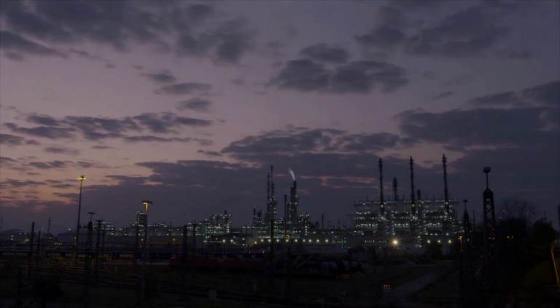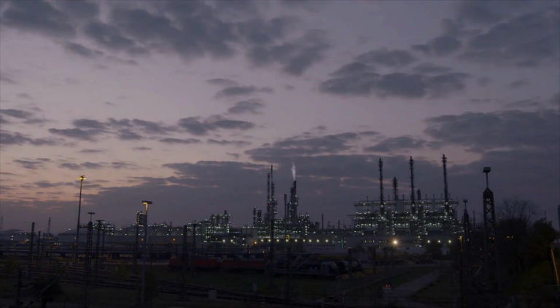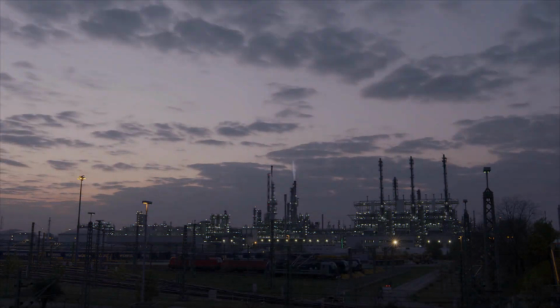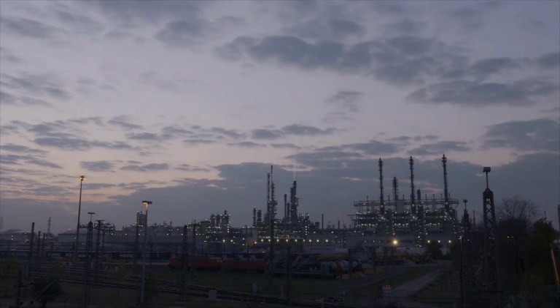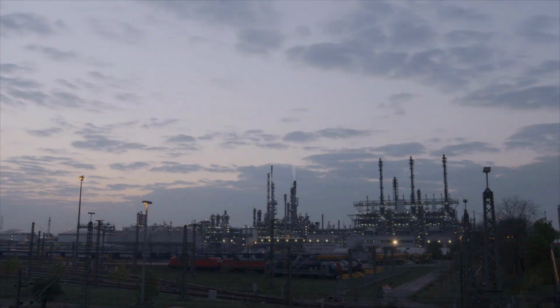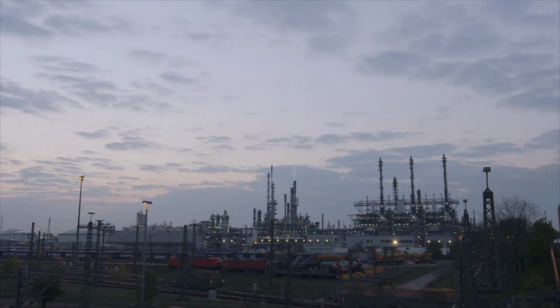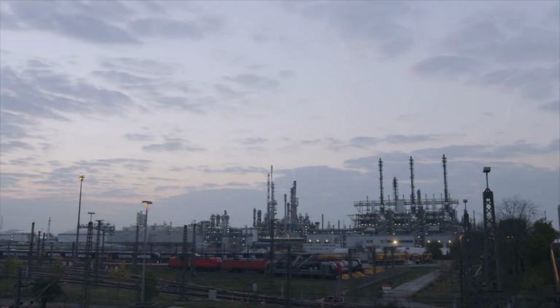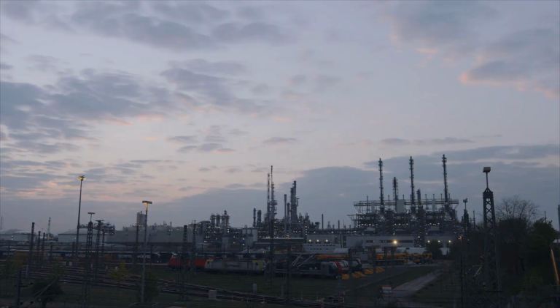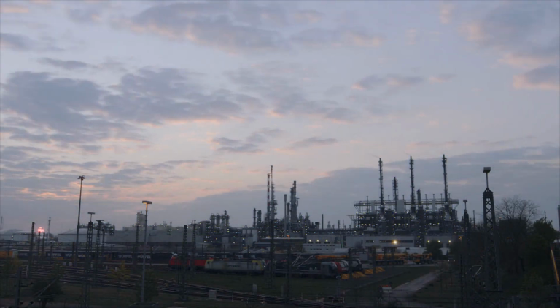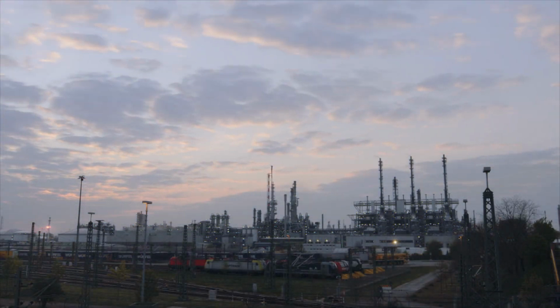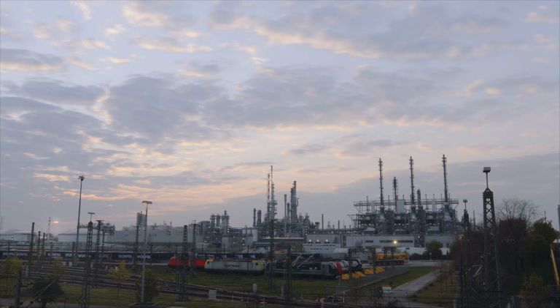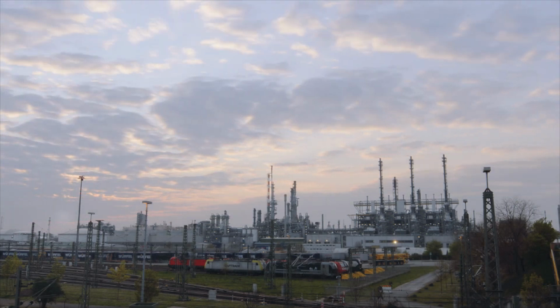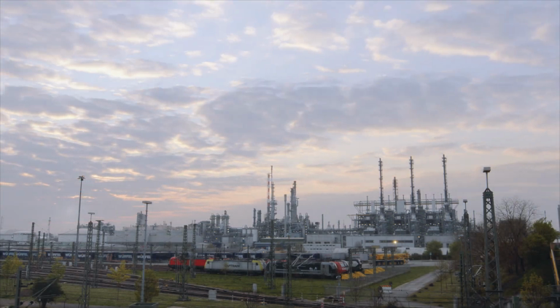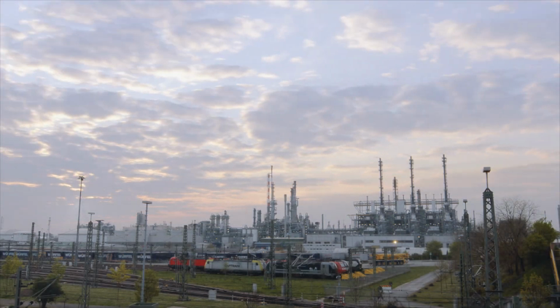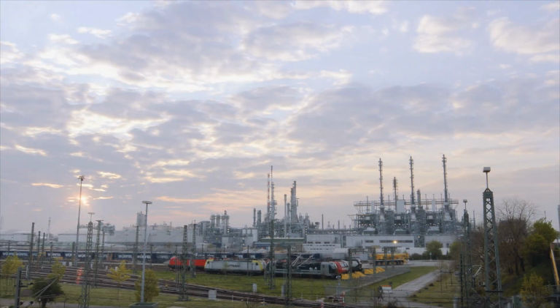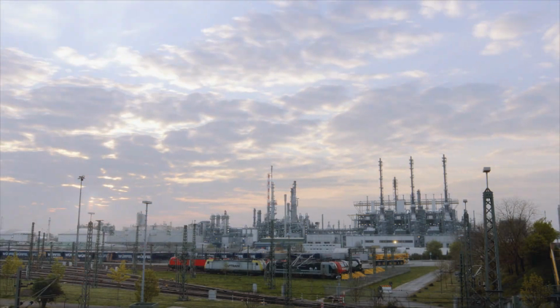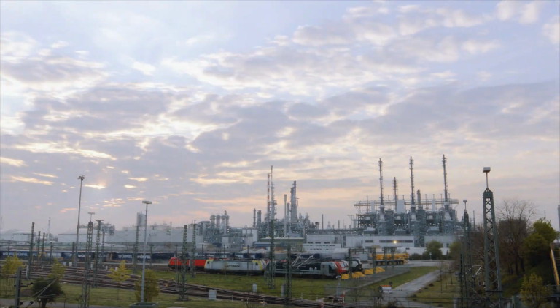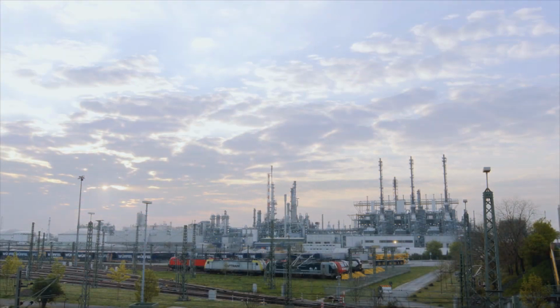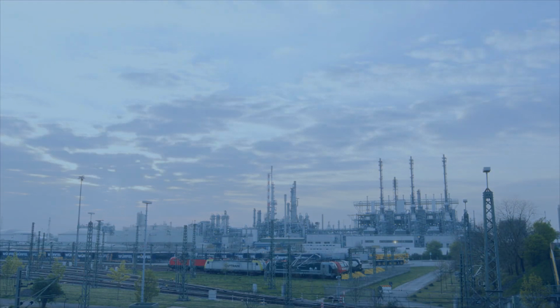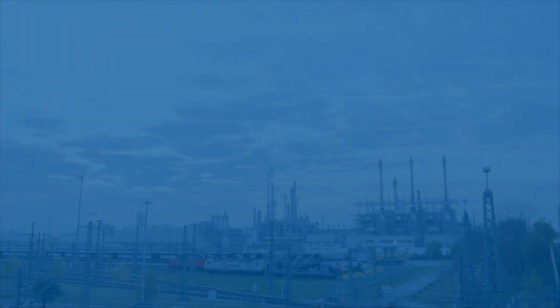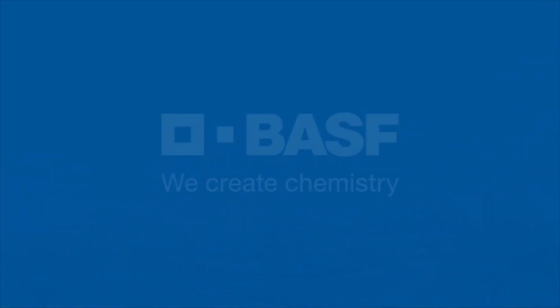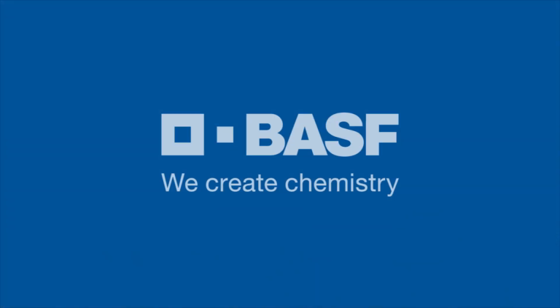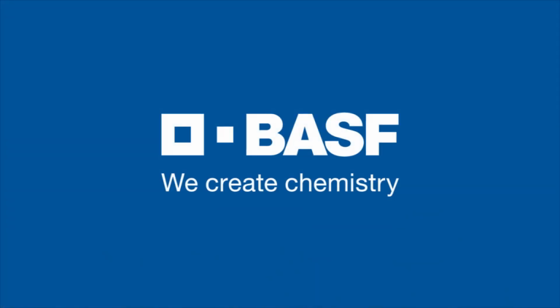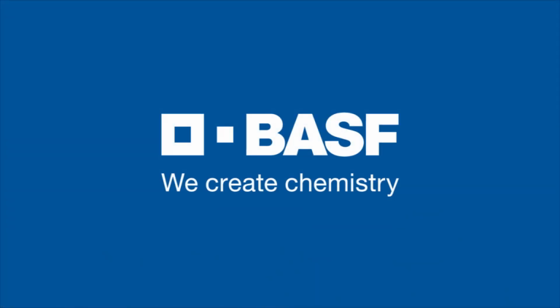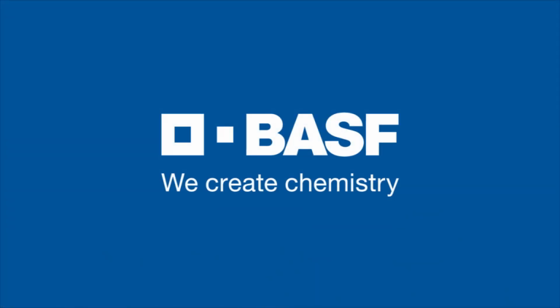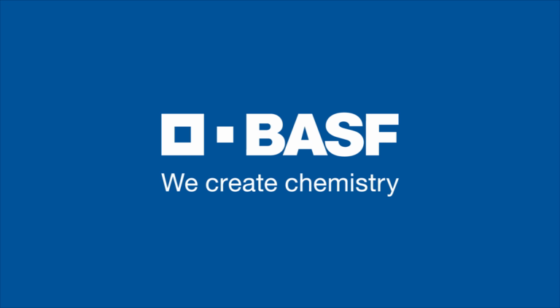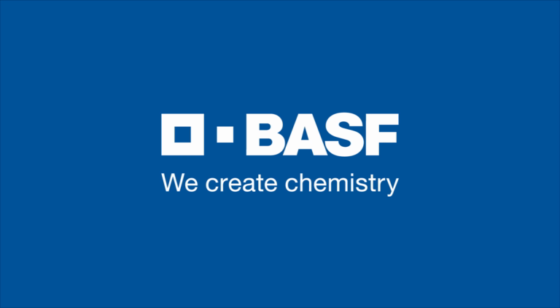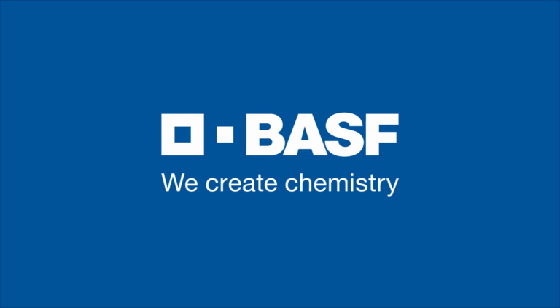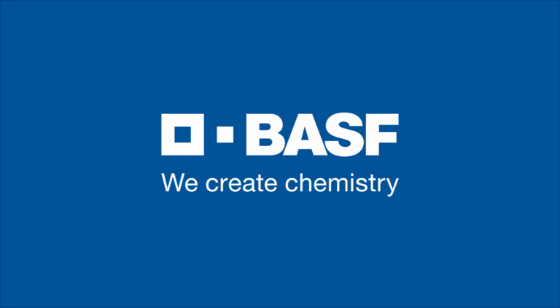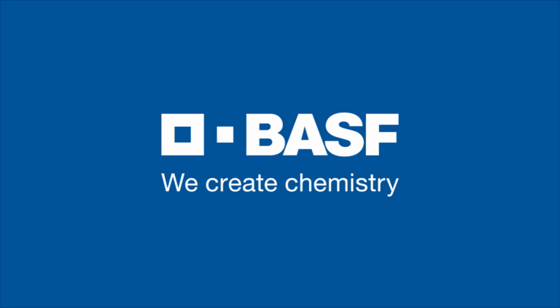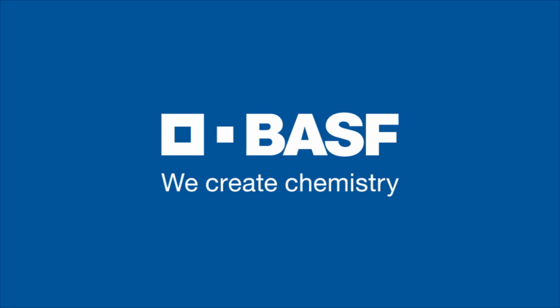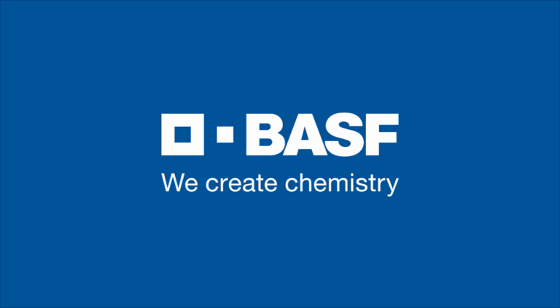The new acetylene plant is a milestone for the Ludwigshafen site and a milestone for BASF. We create chemistry.